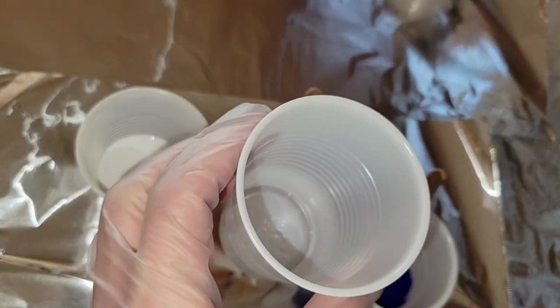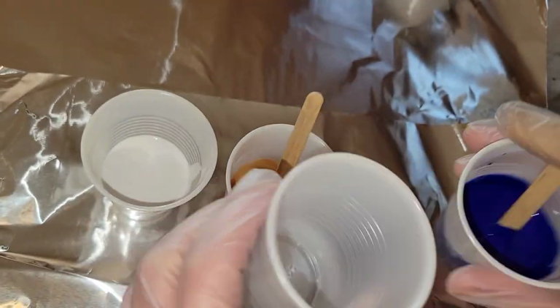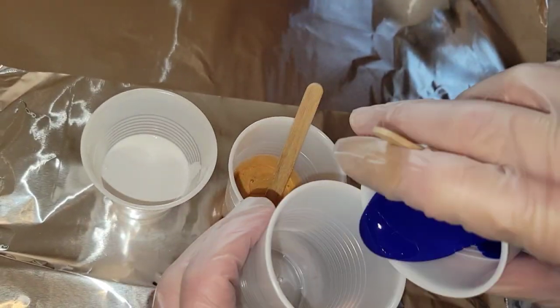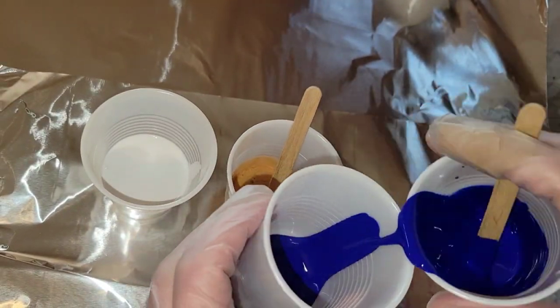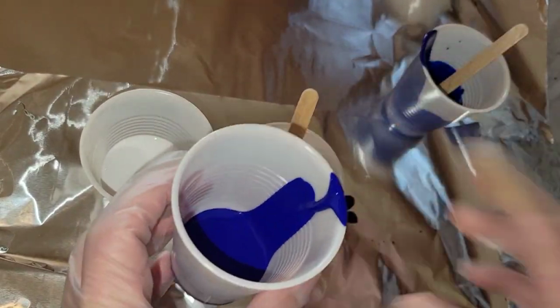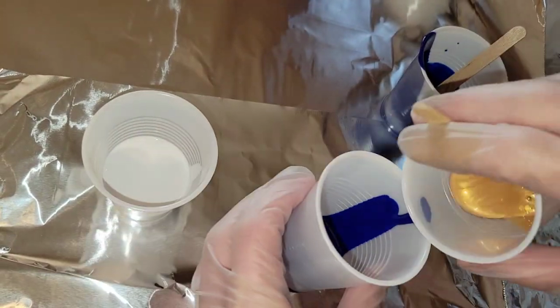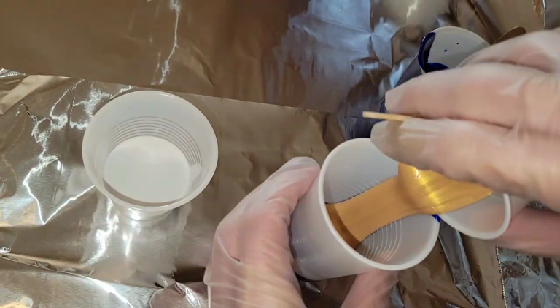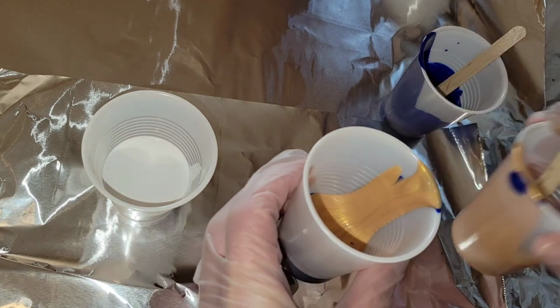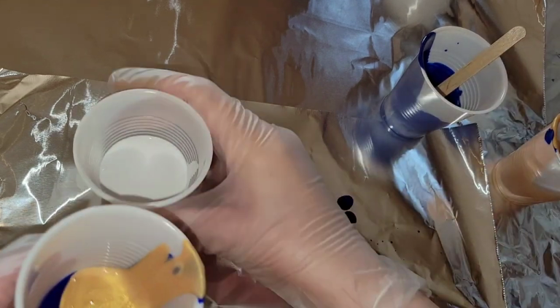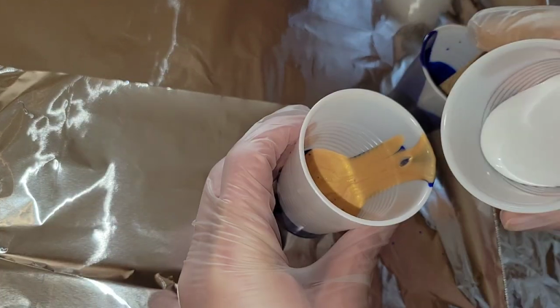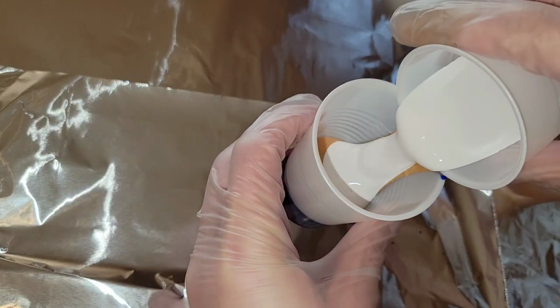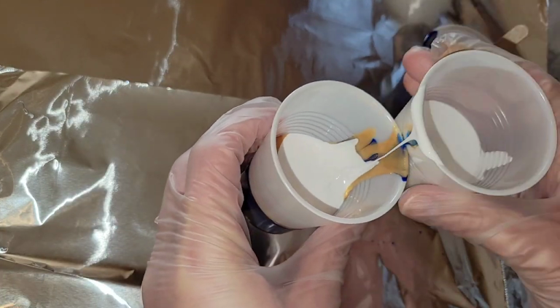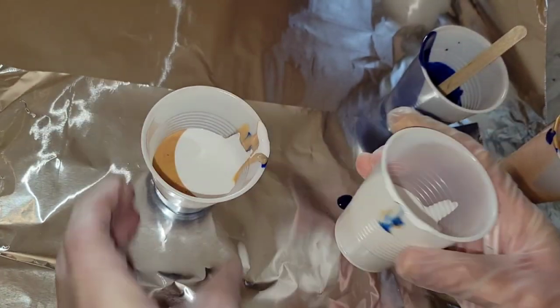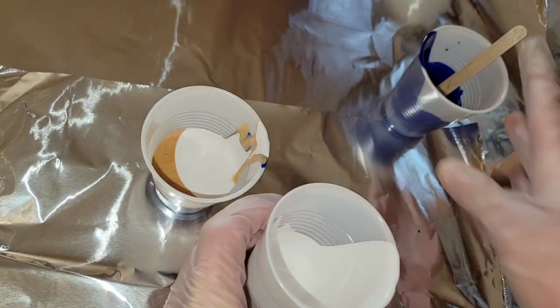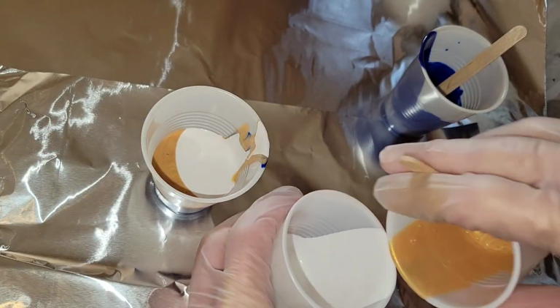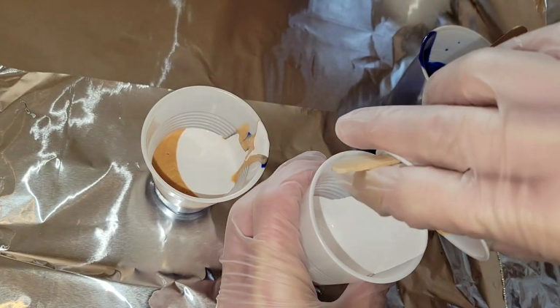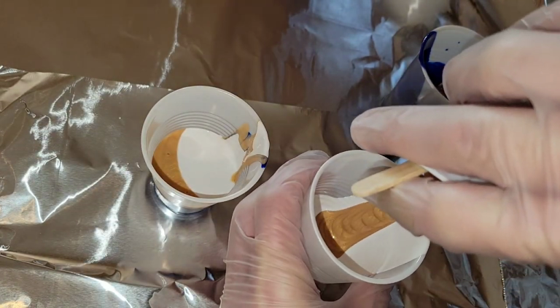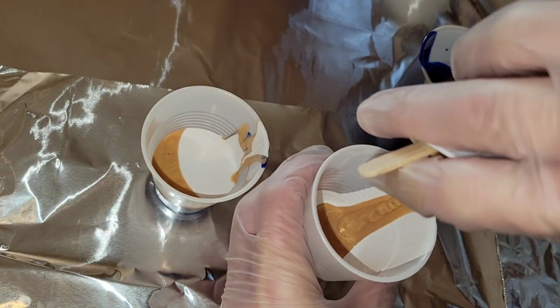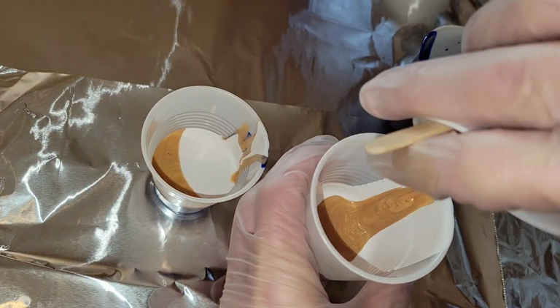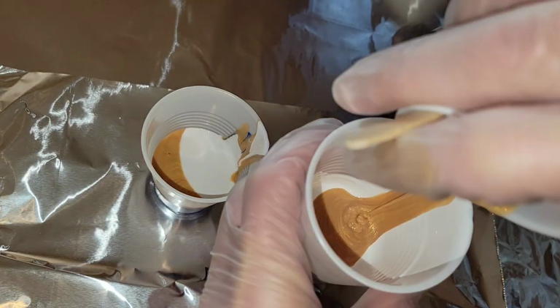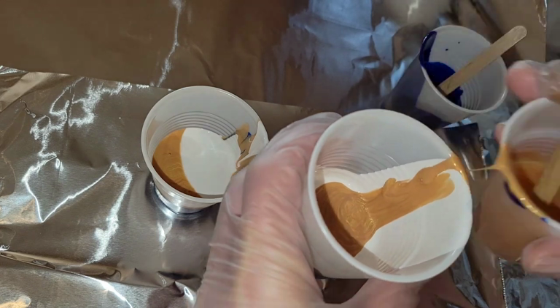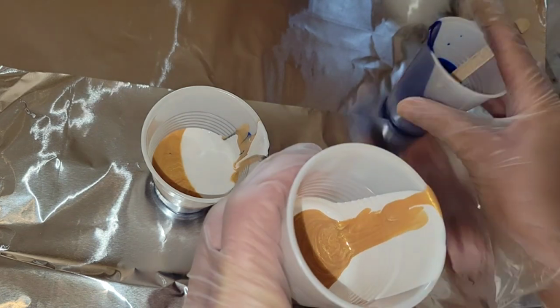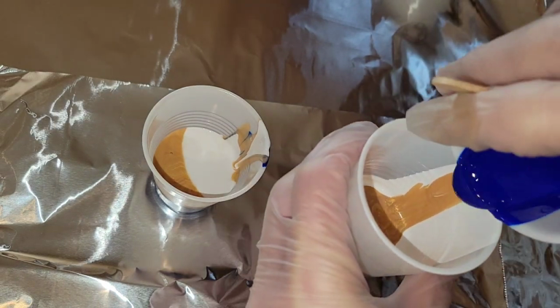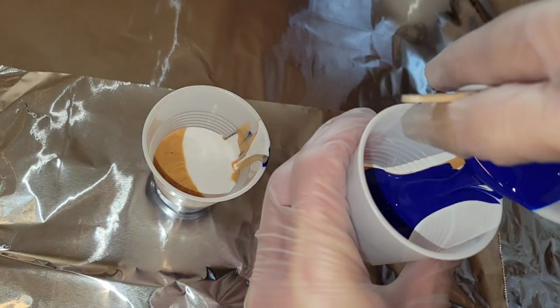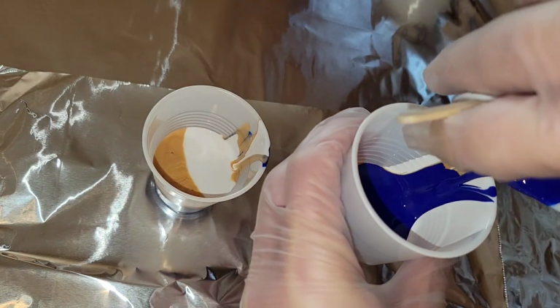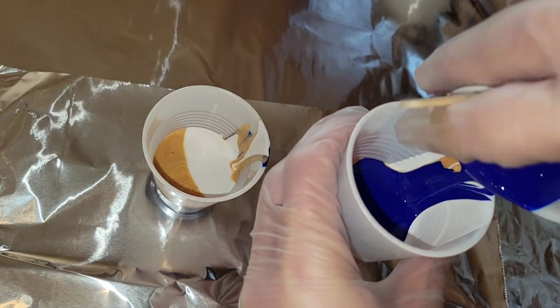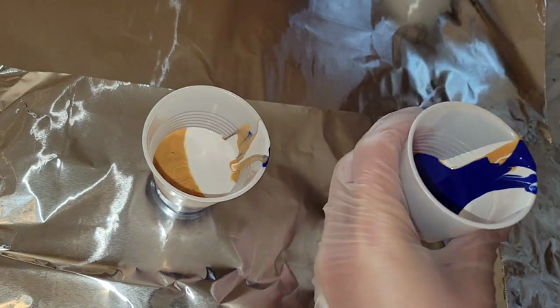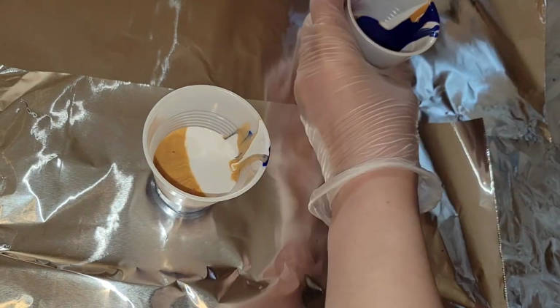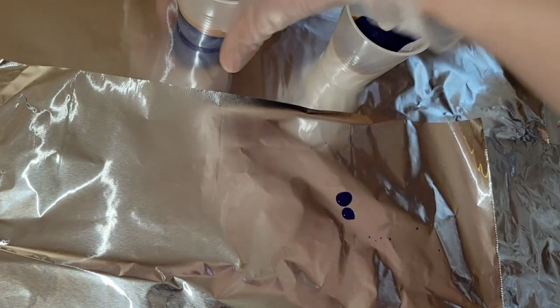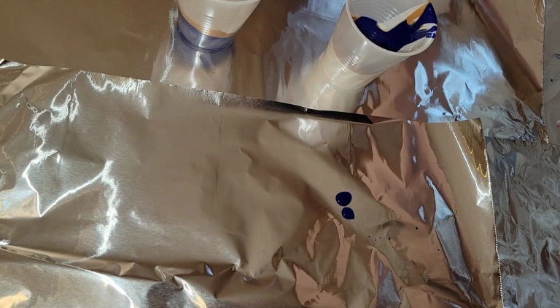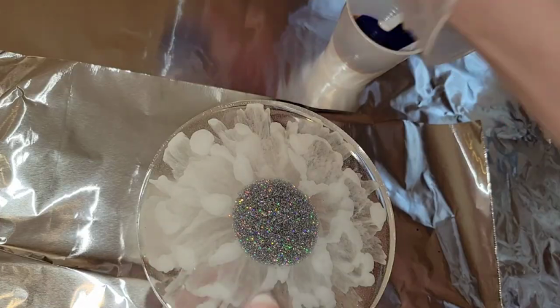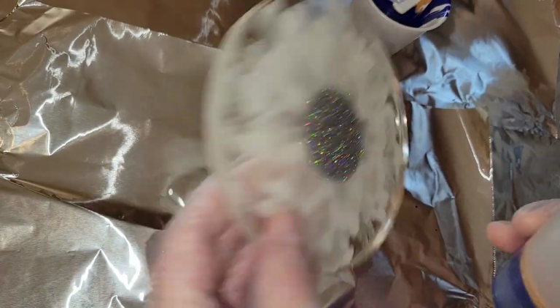We're going to do blue, gold, and then white in one cup, and then white, gold, and blue in the other cup — just to see what kind of different results we can get from layering the cups differently.